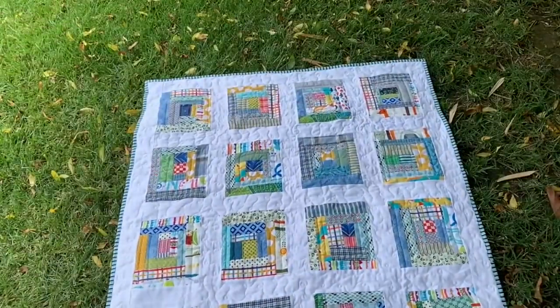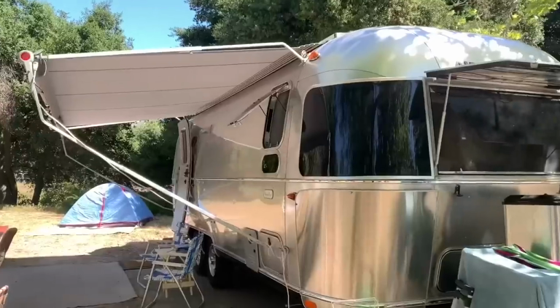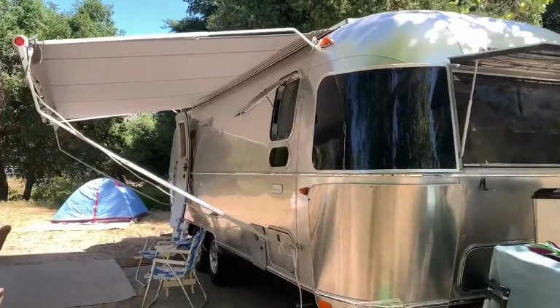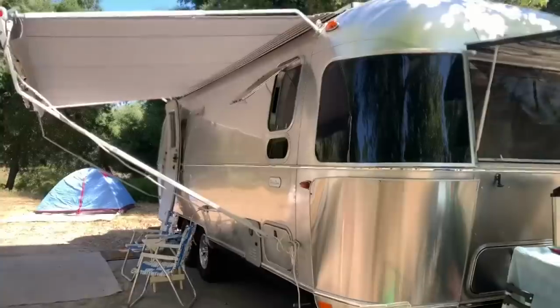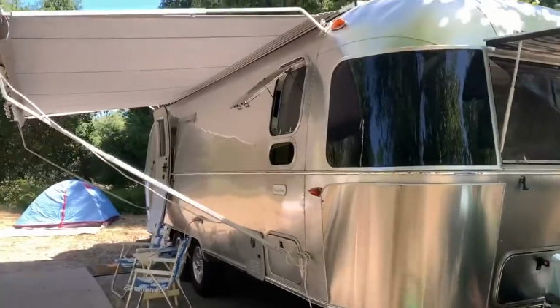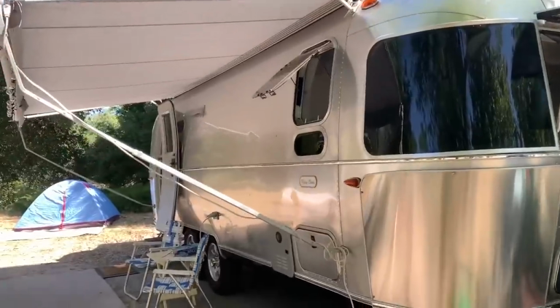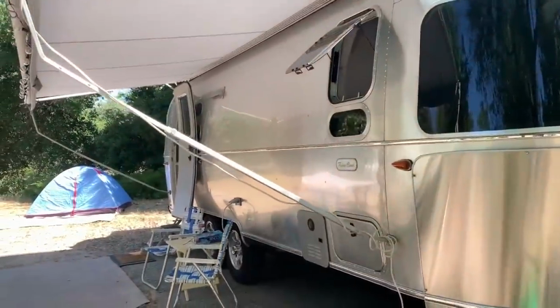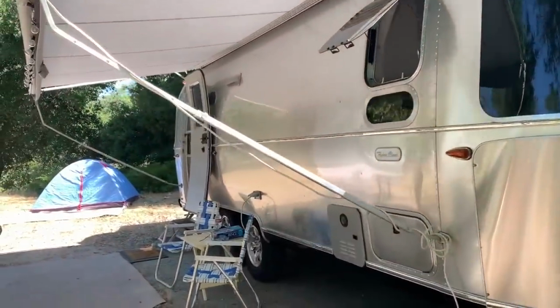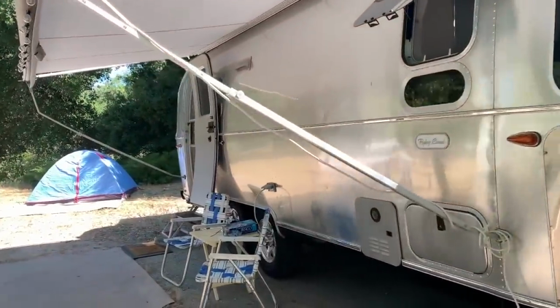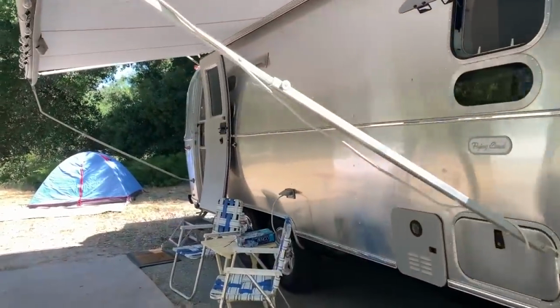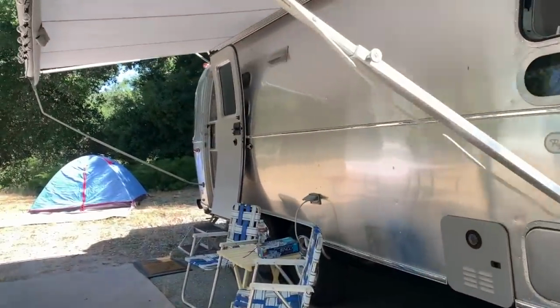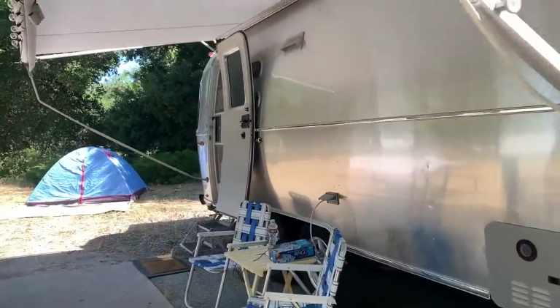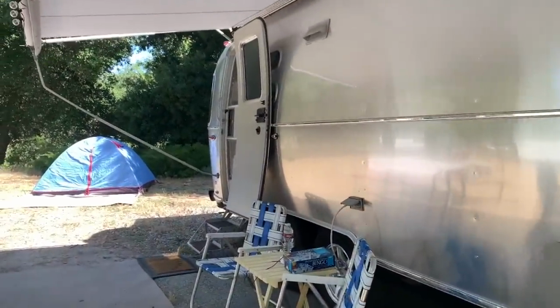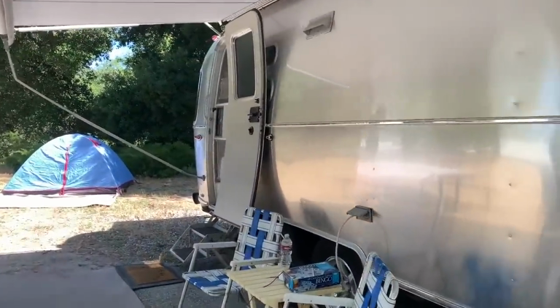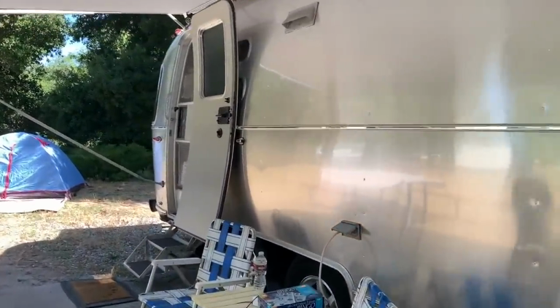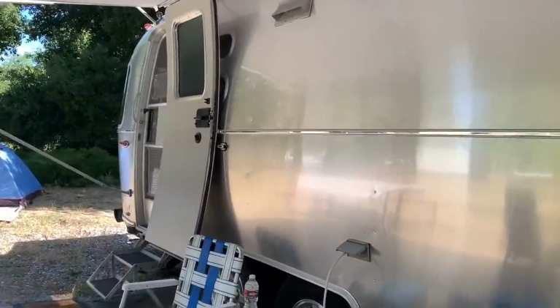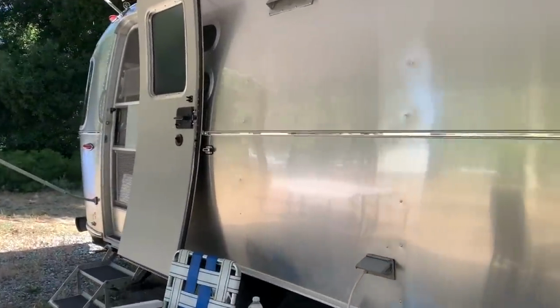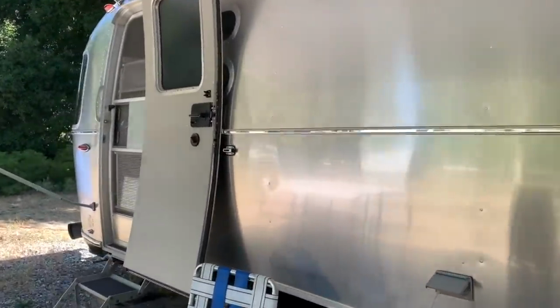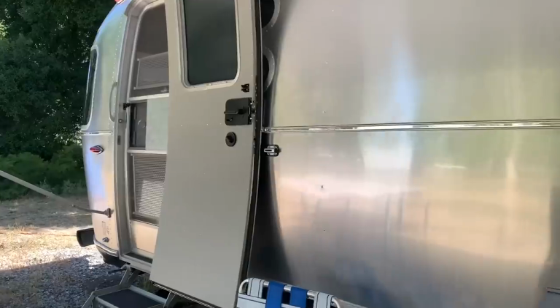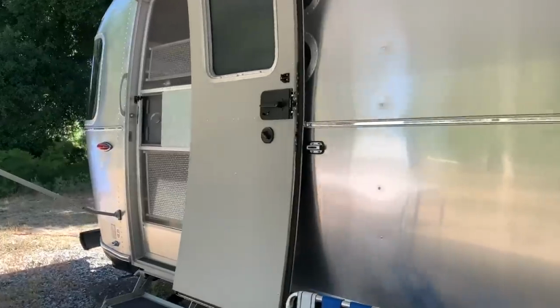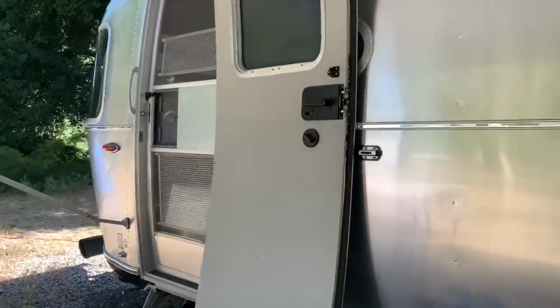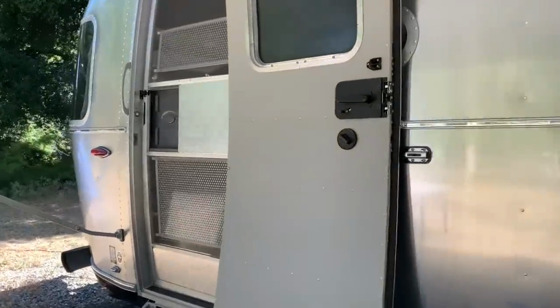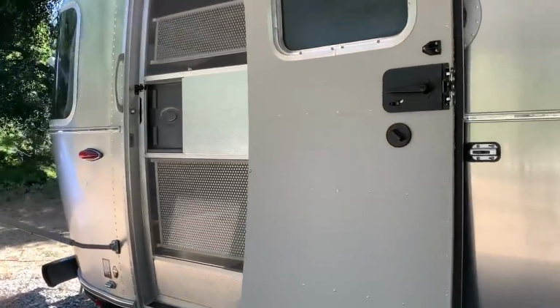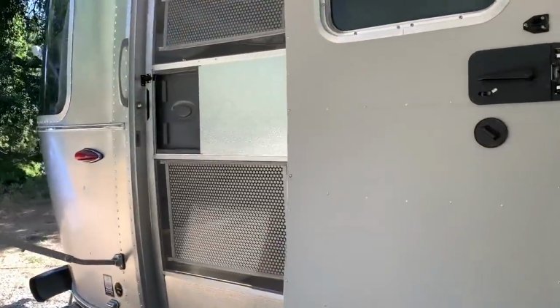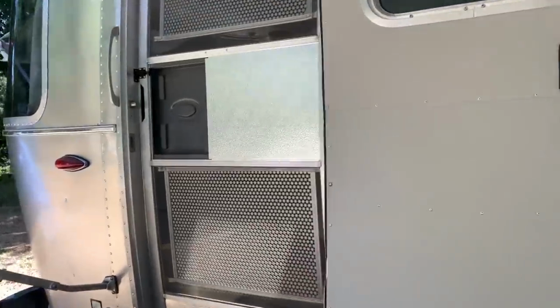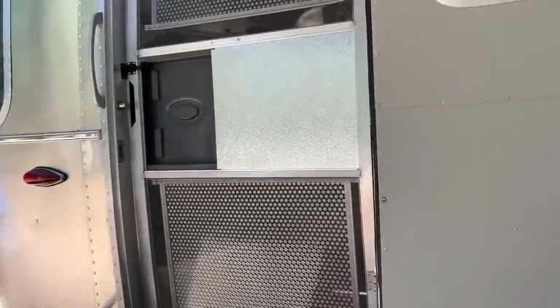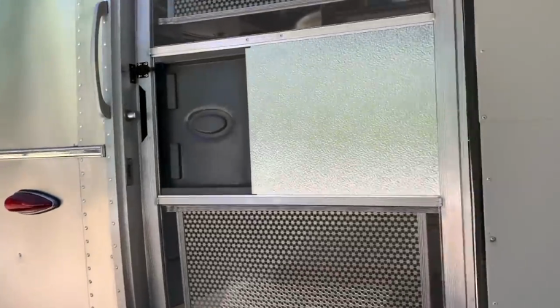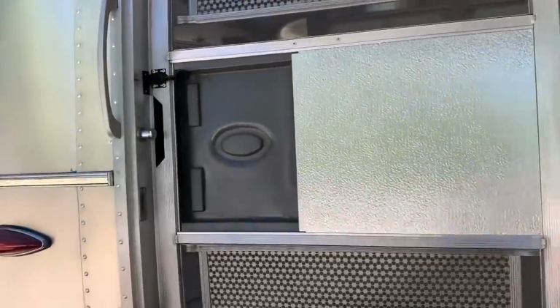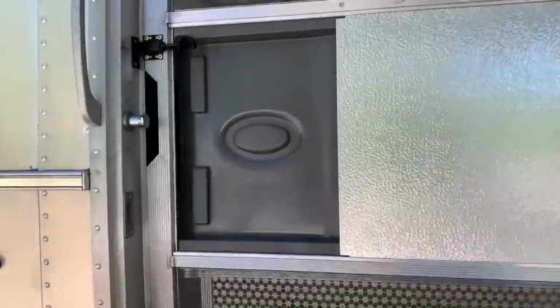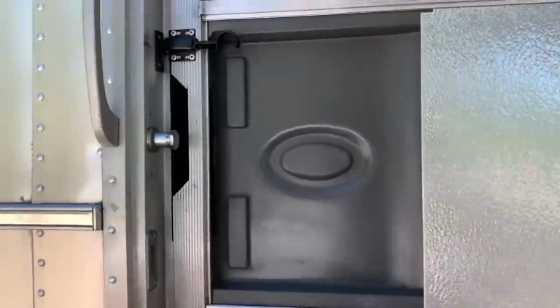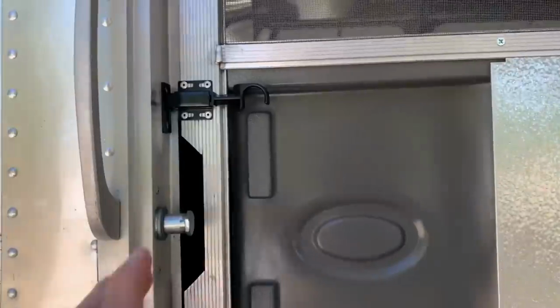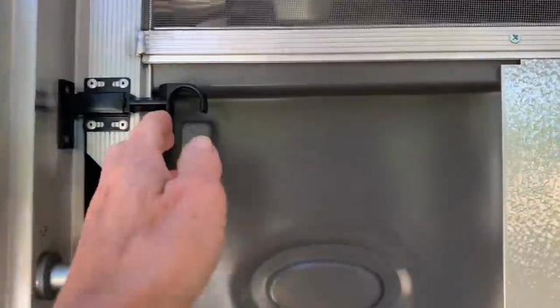Hi sewing friends. Welcome to my sewing room. My name is Beth and if you're new, welcome. Today I'm in my Airstream sewing room, a very simple mobile area where I can create while I'm out in nature.